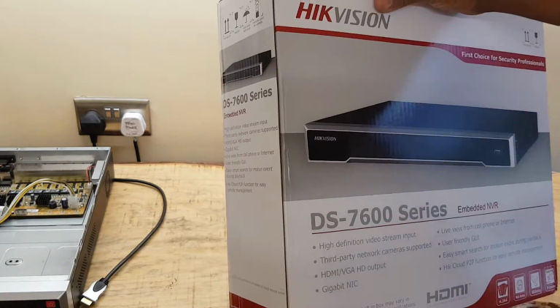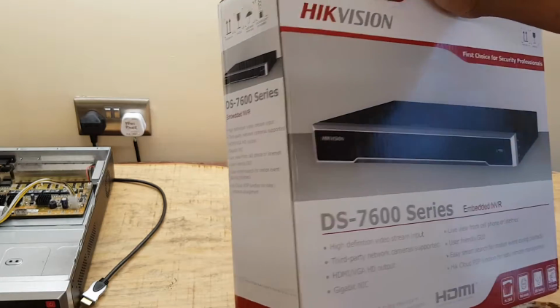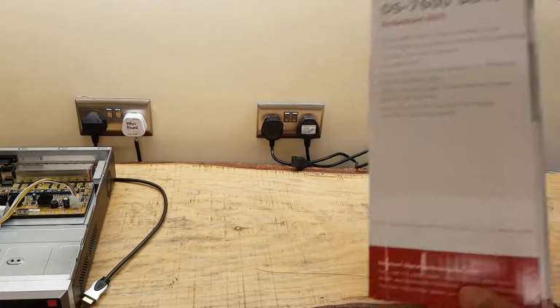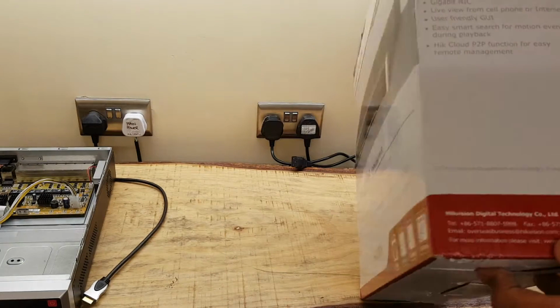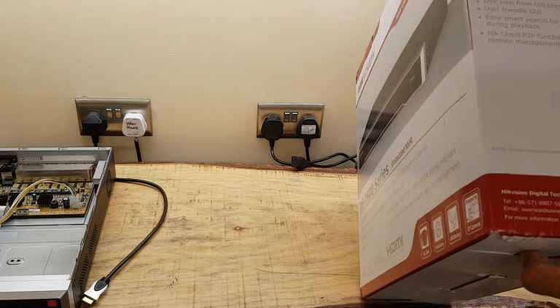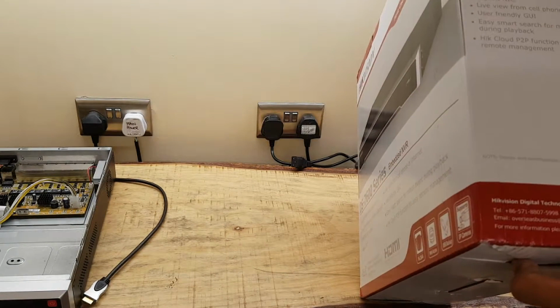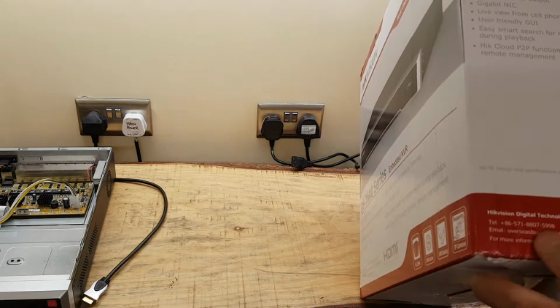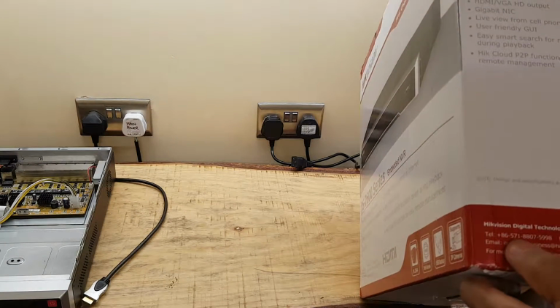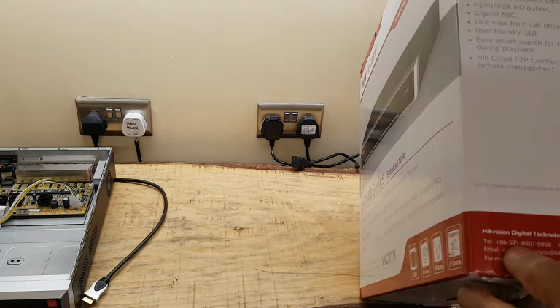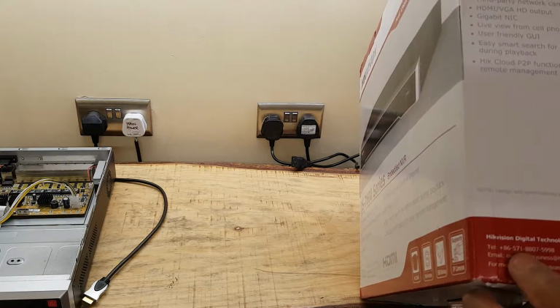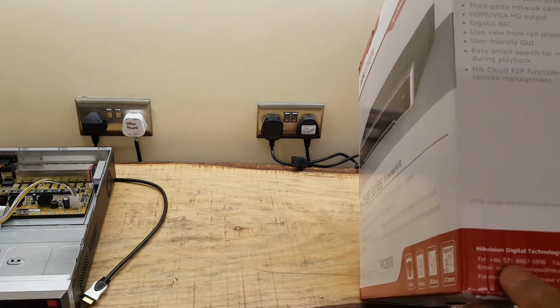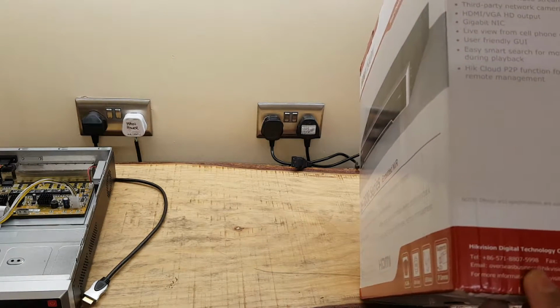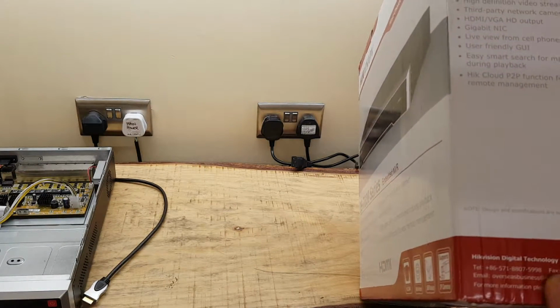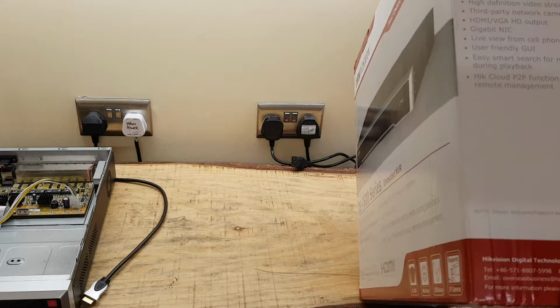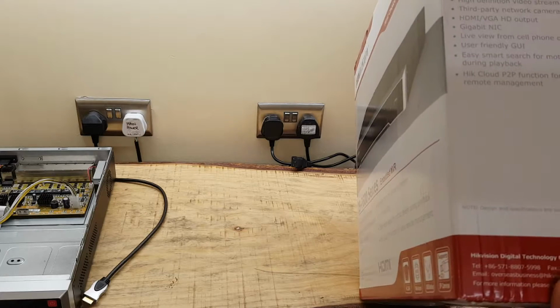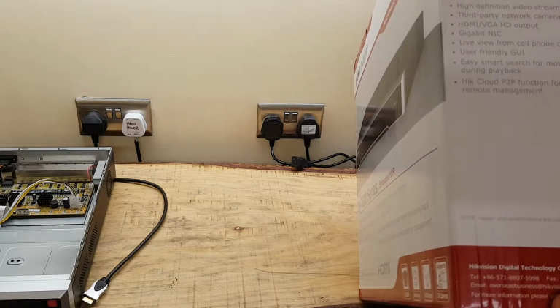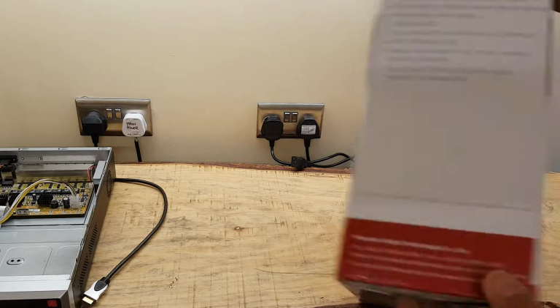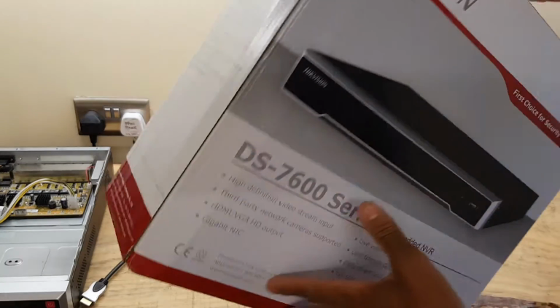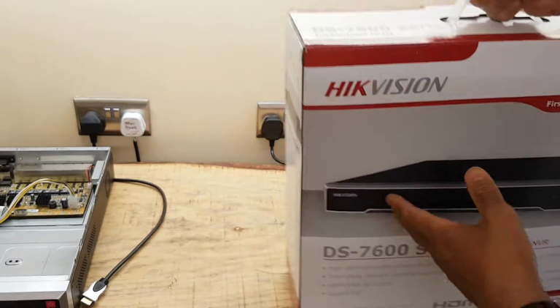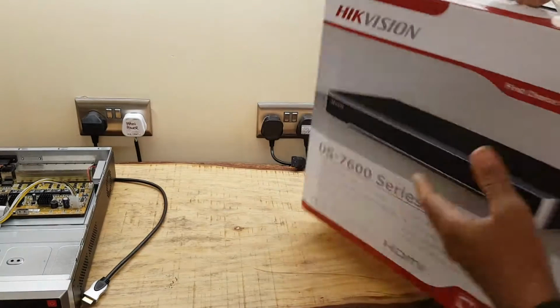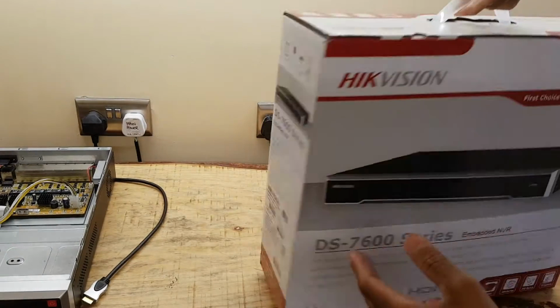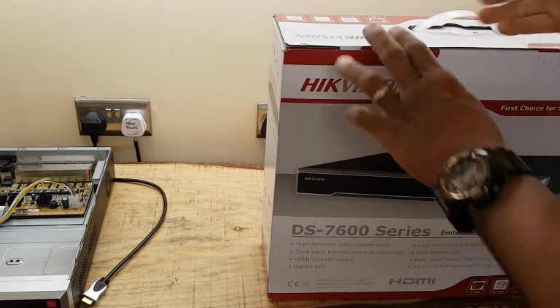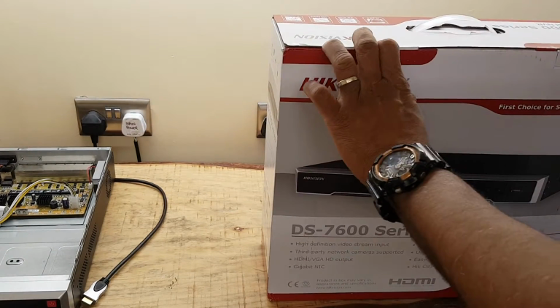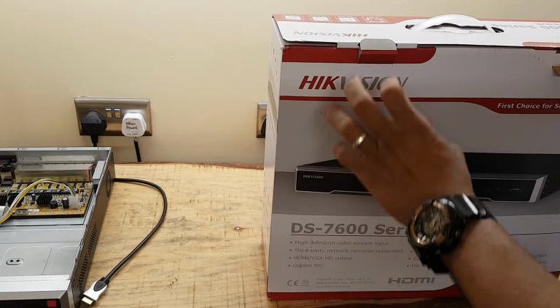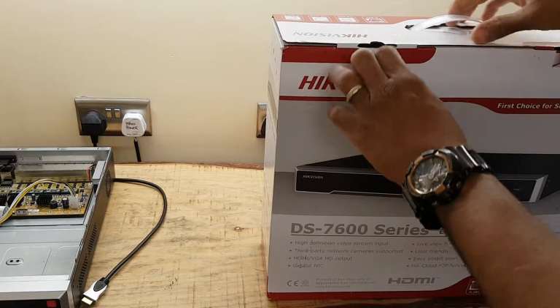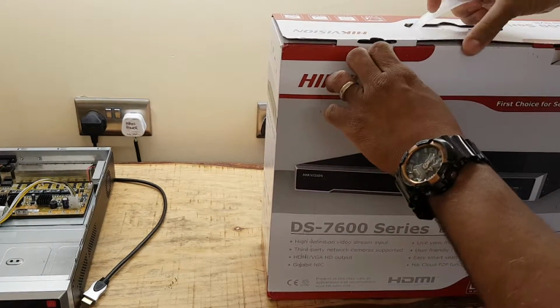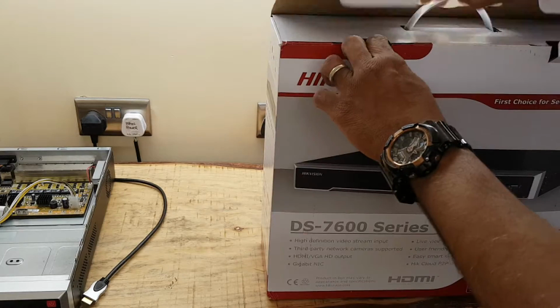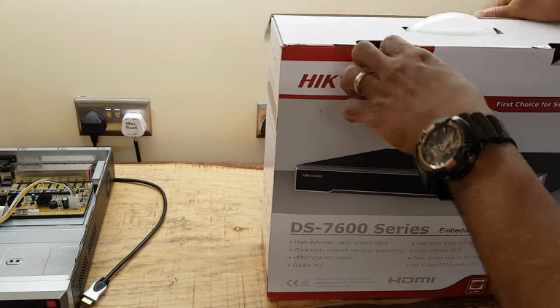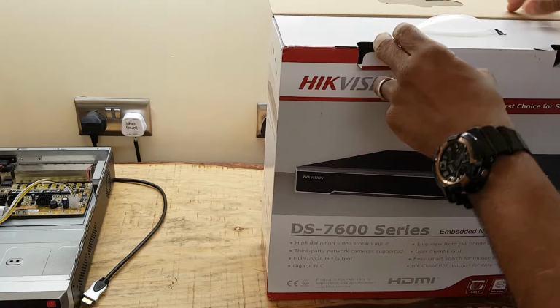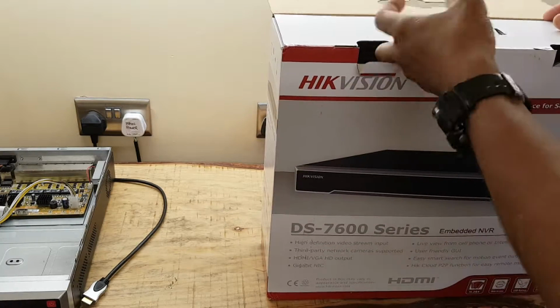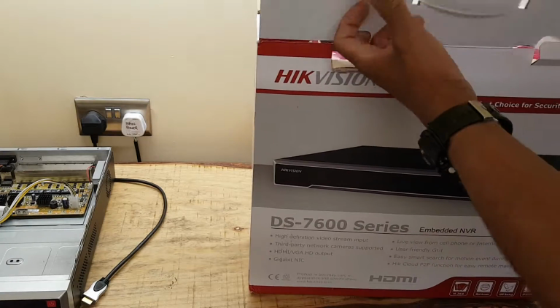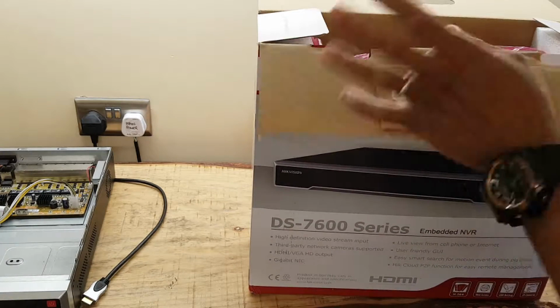It's coming straight from Hikvision Digital Technology, China. This is fairly new, so we're having an unboxing today.